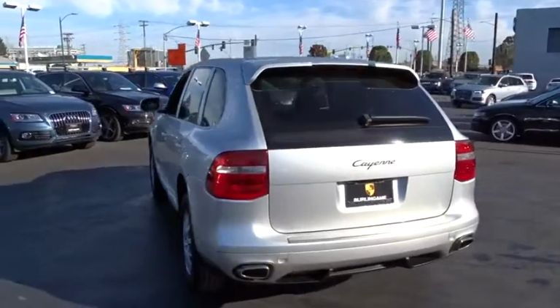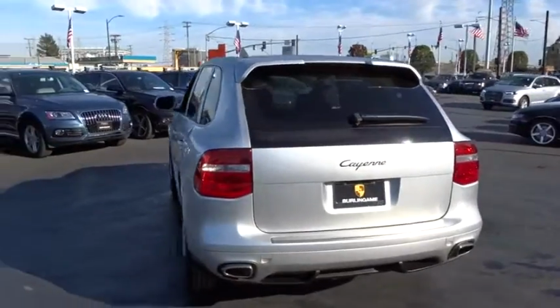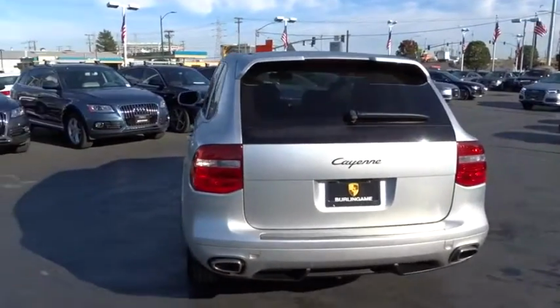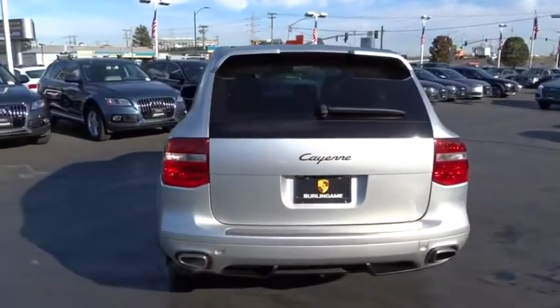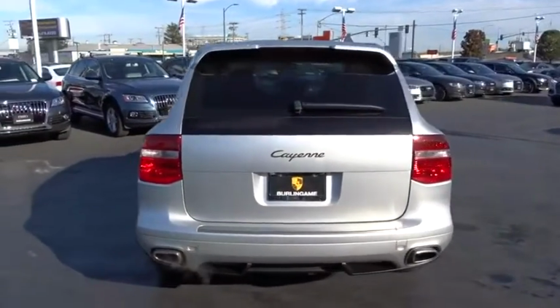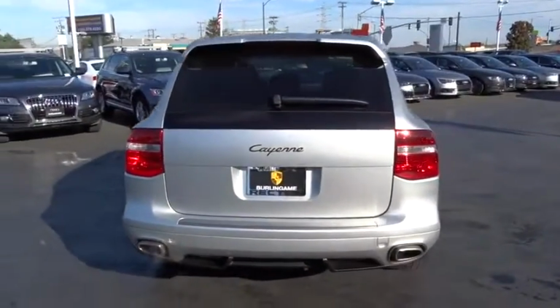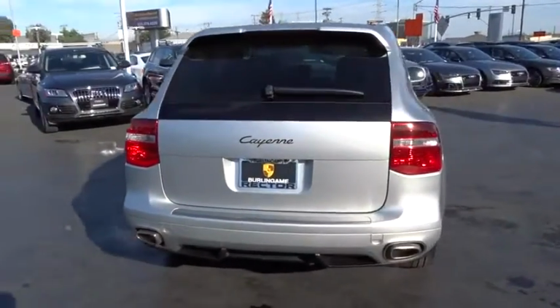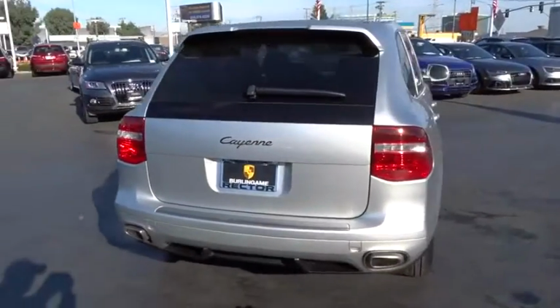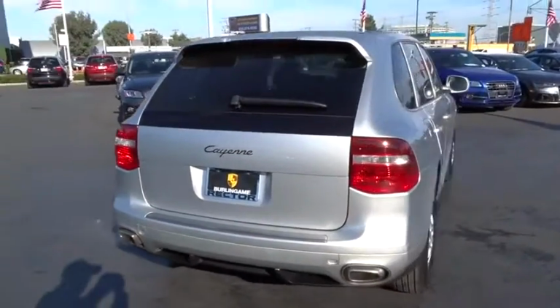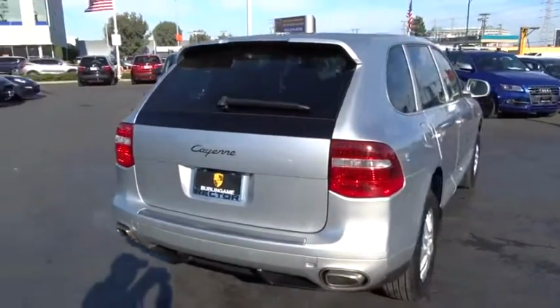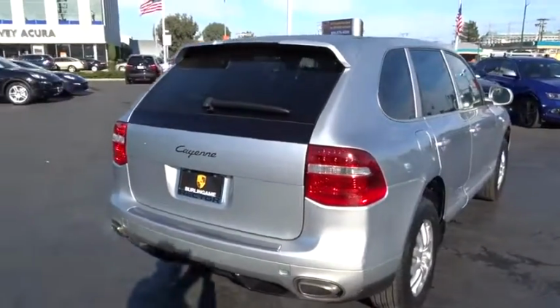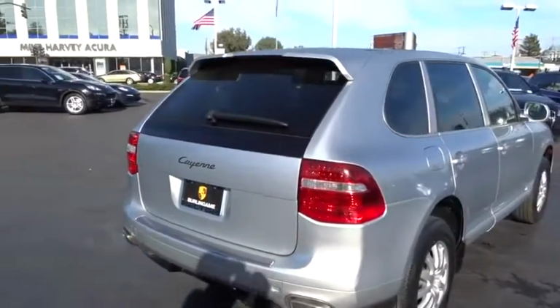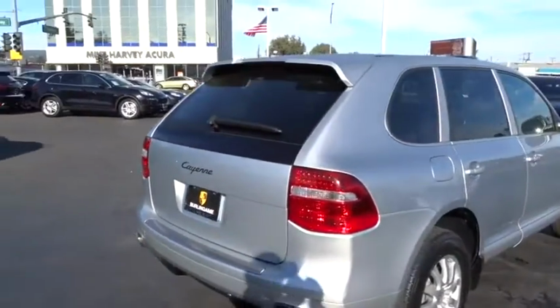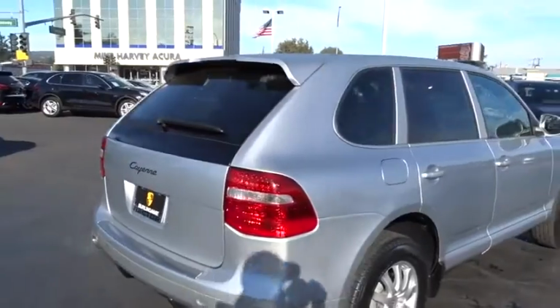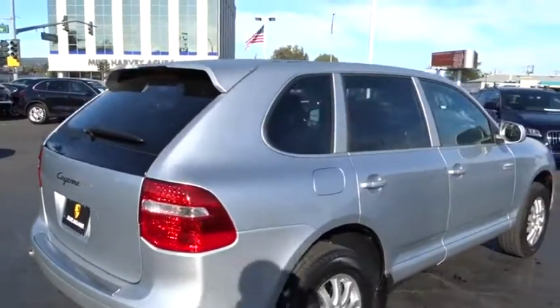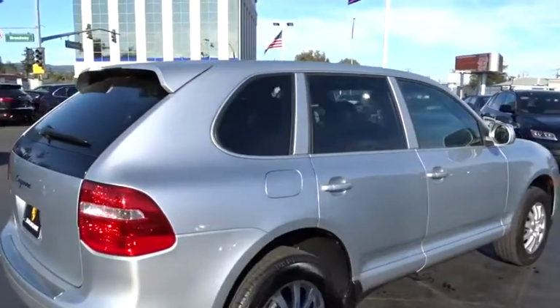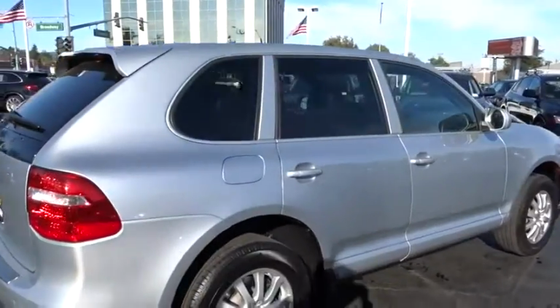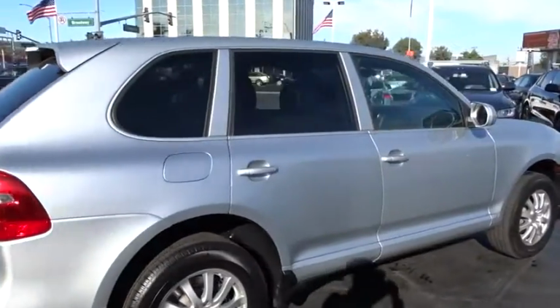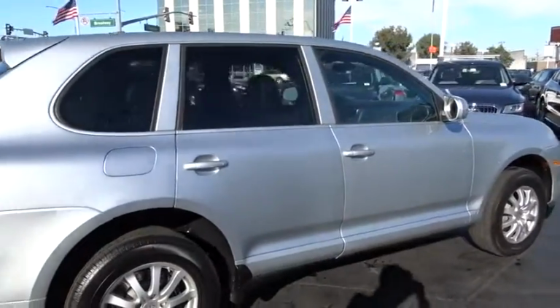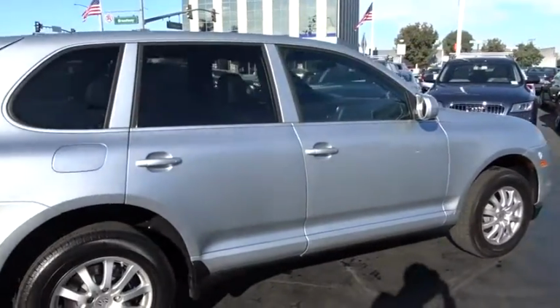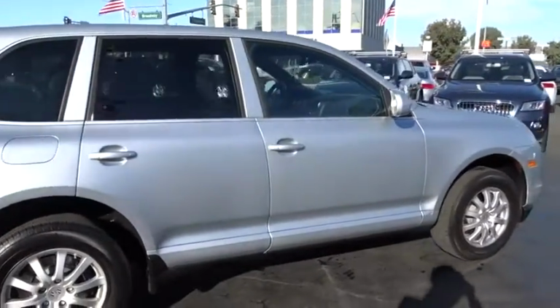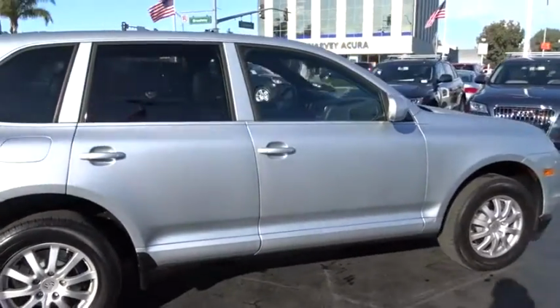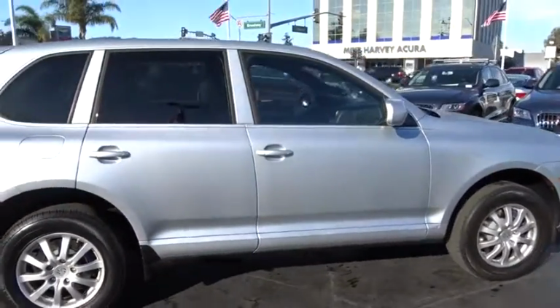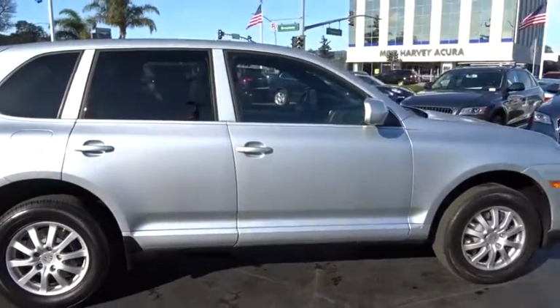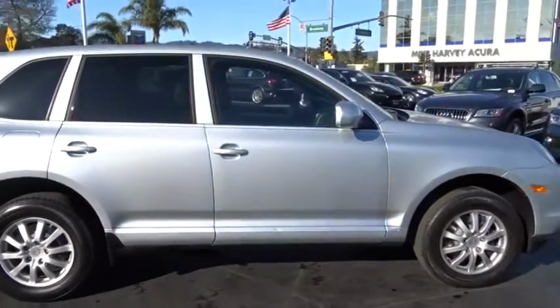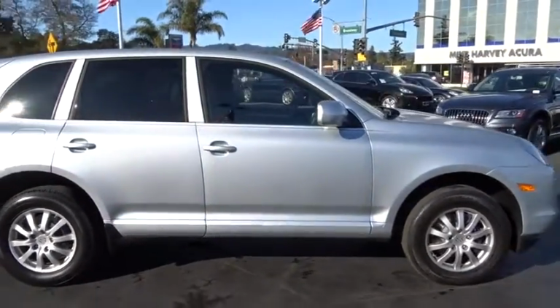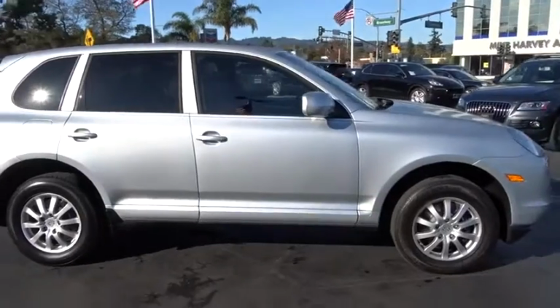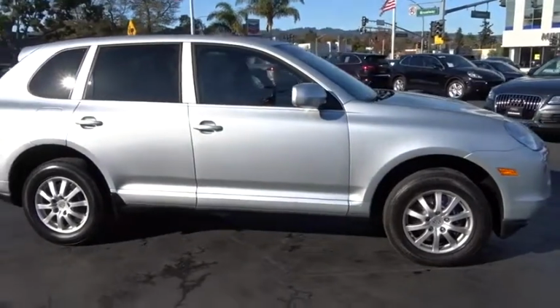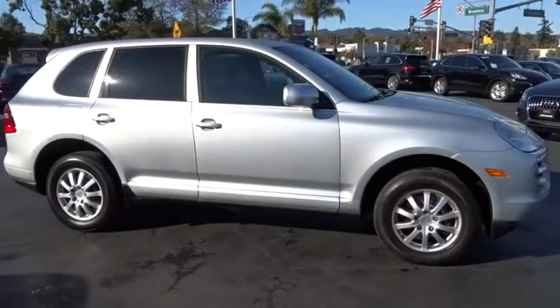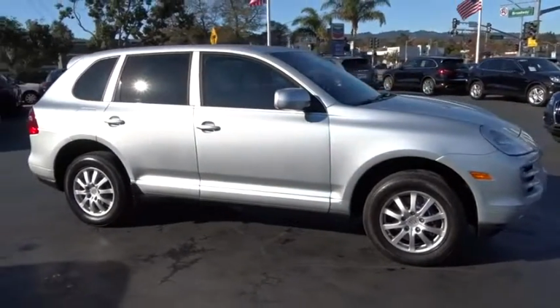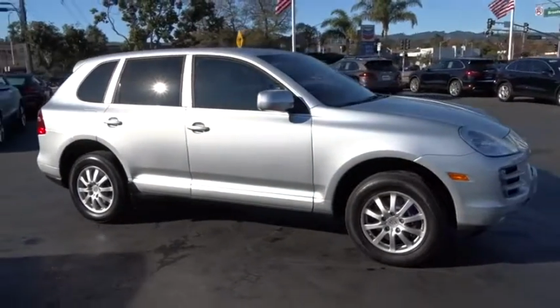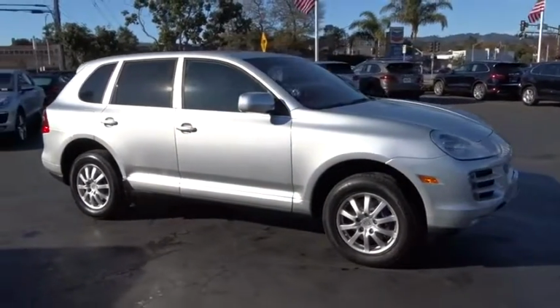Aux audio input, iPhone iPod integration, AM FM CD player with six speakers, heated front seat, power moonroof, heated outside mirrors, tire pressure monitoring system, leather shift knob.